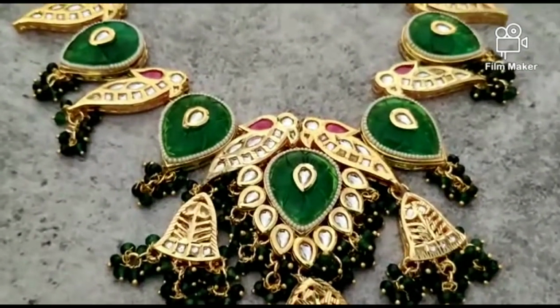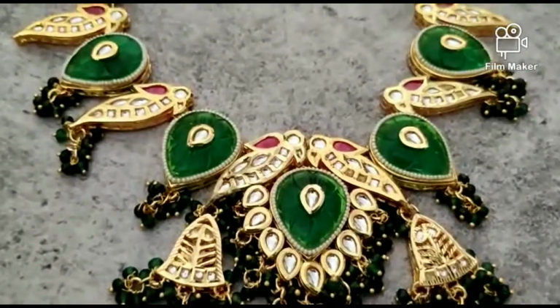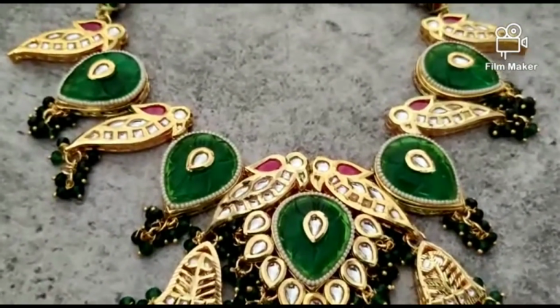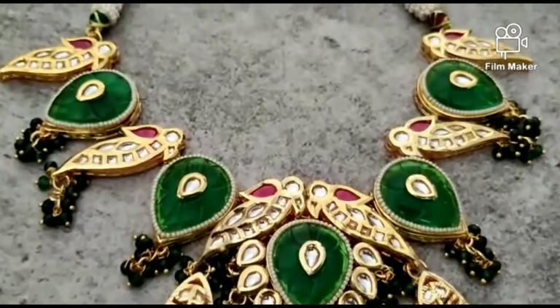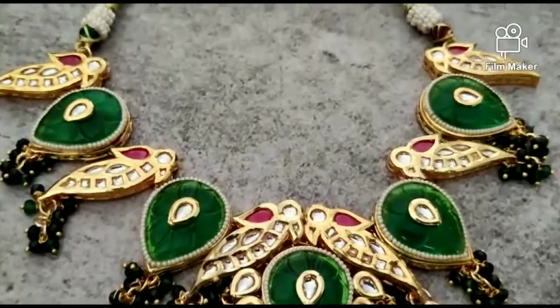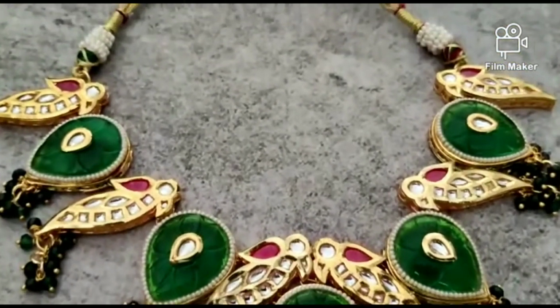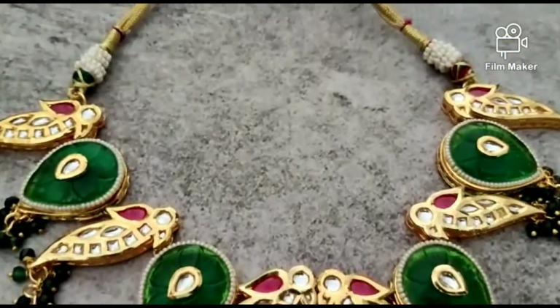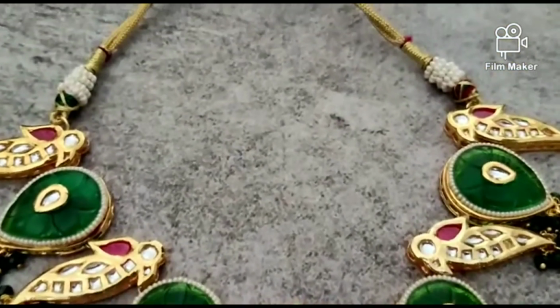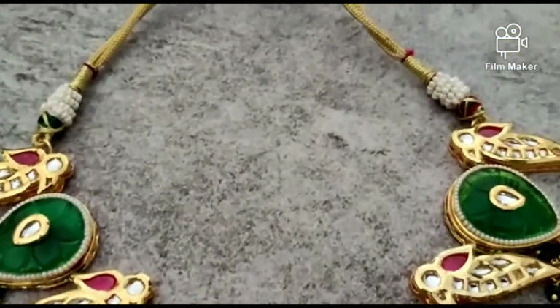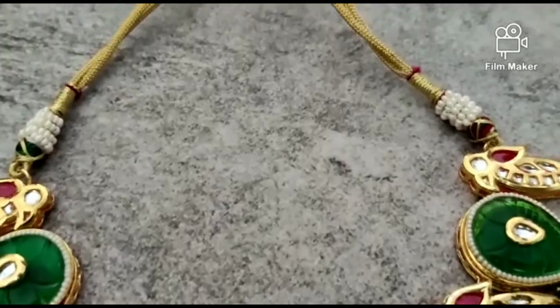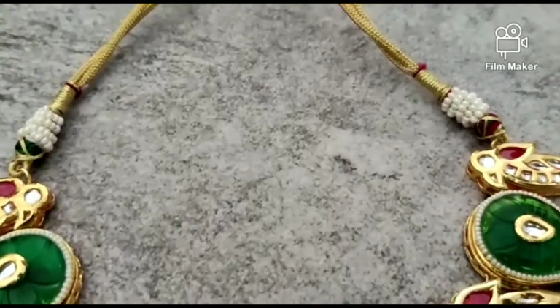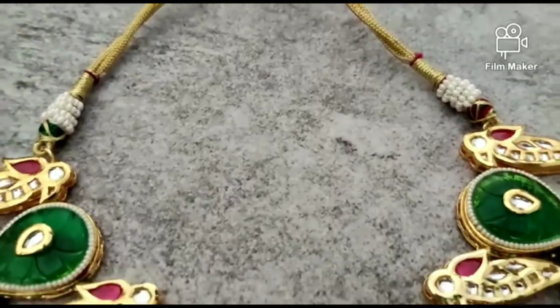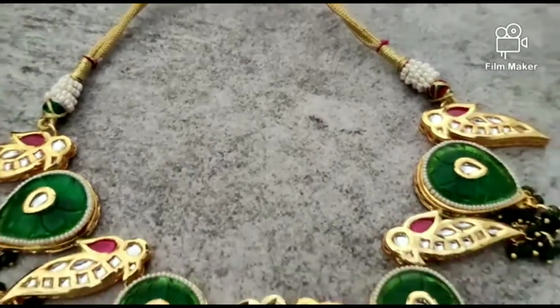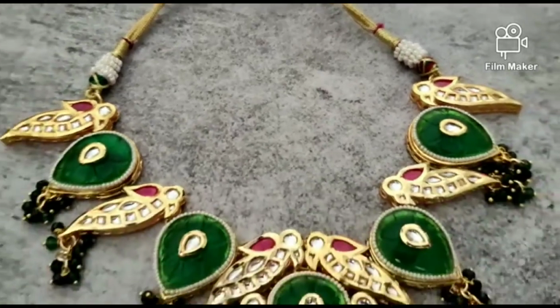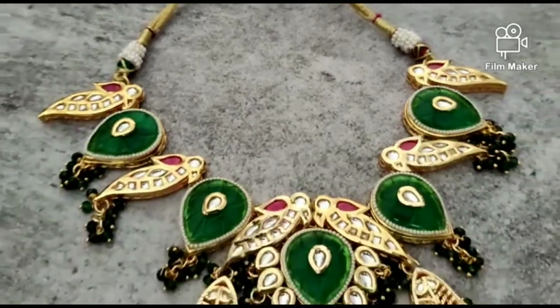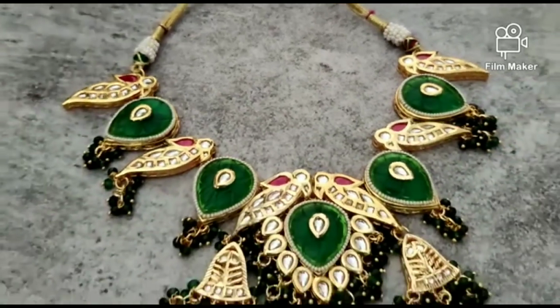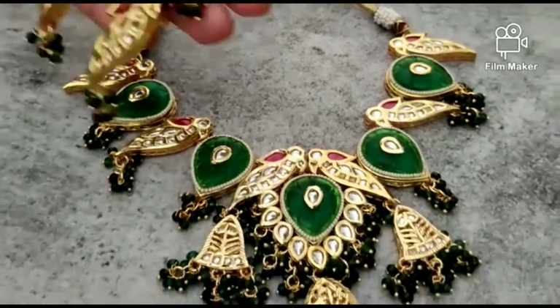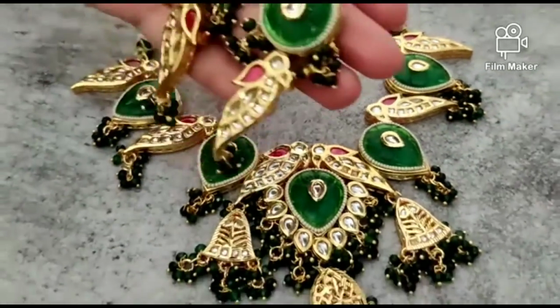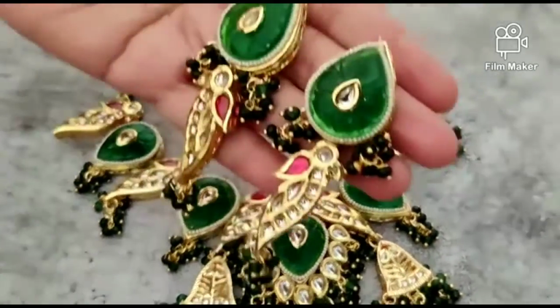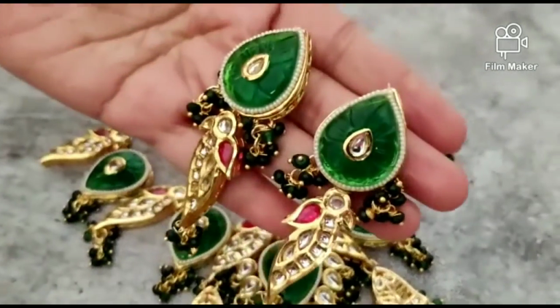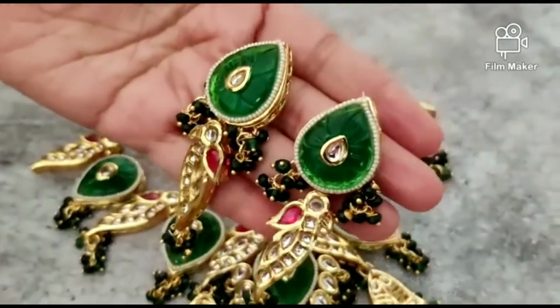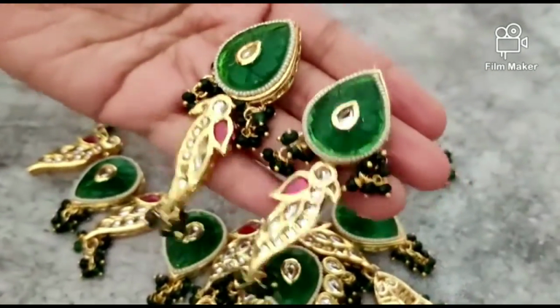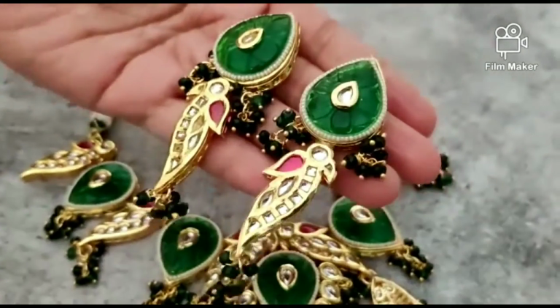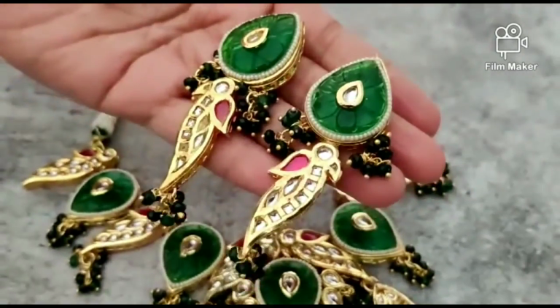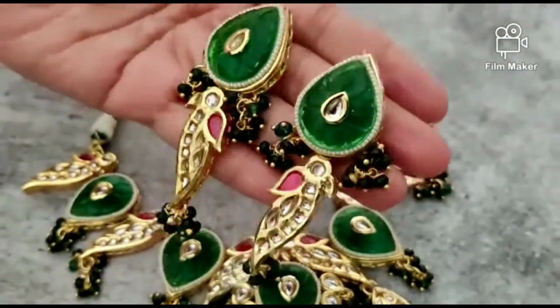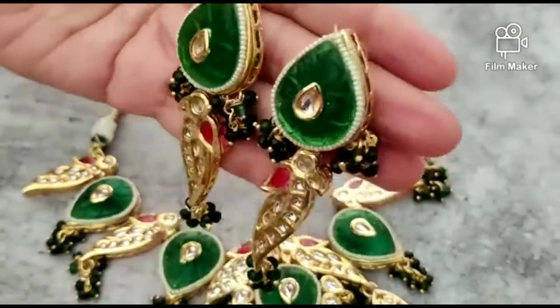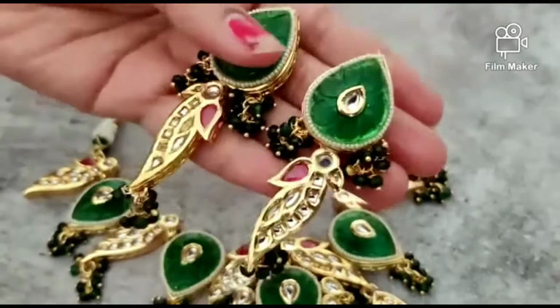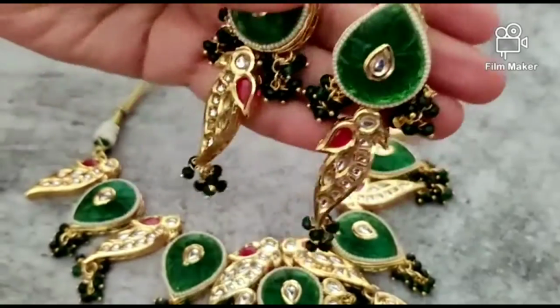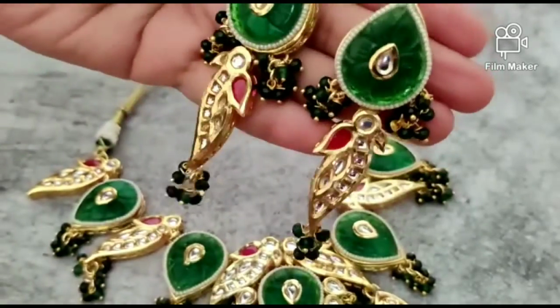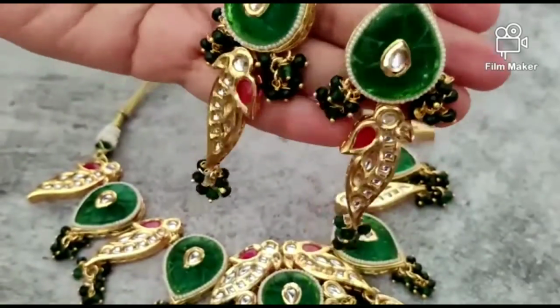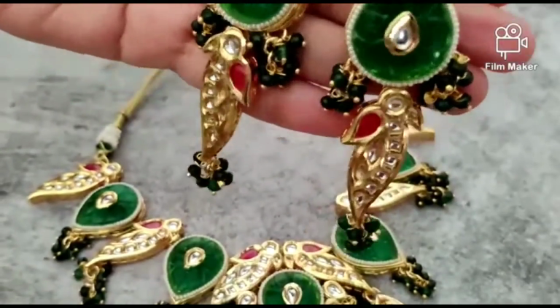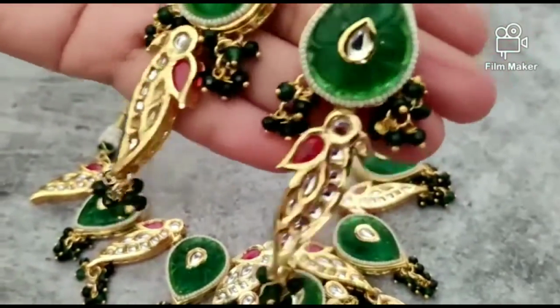This is also a very beautiful set. The neck is adjustable. The quality is very good. Please tell me how the collection is.